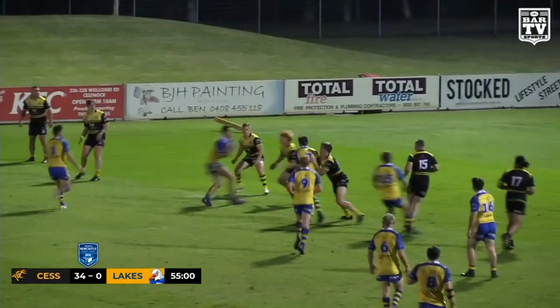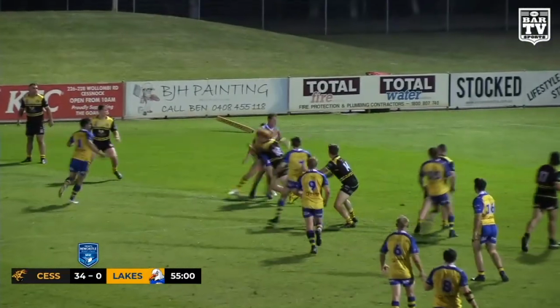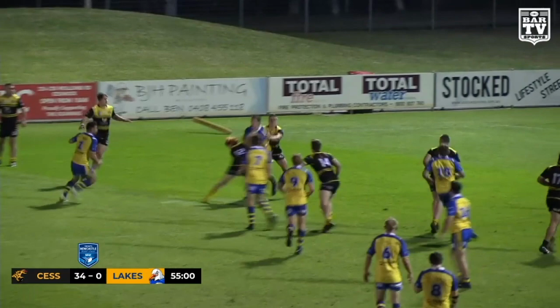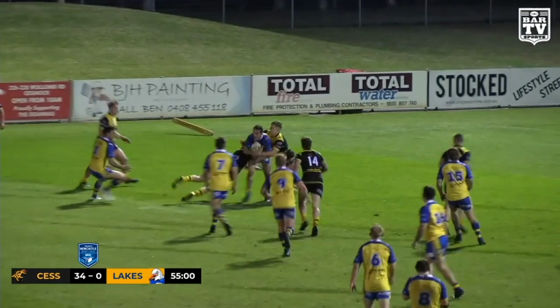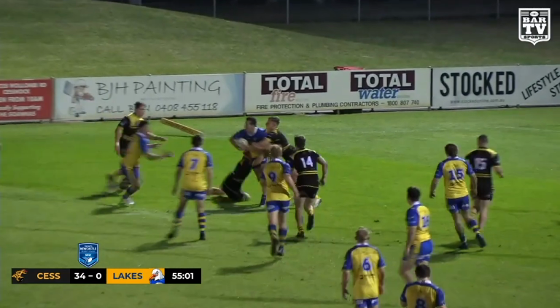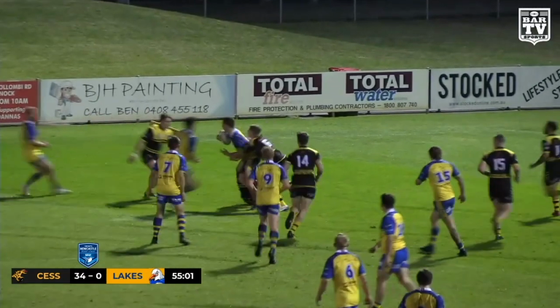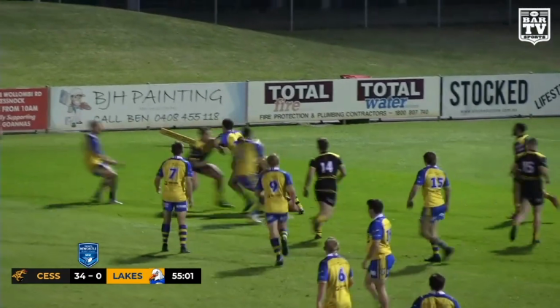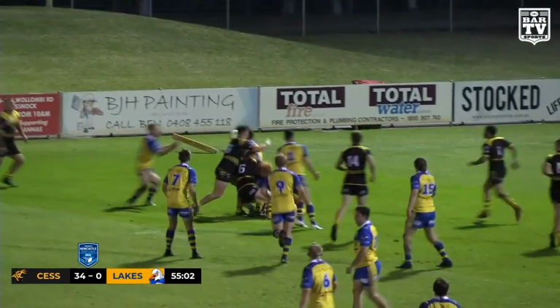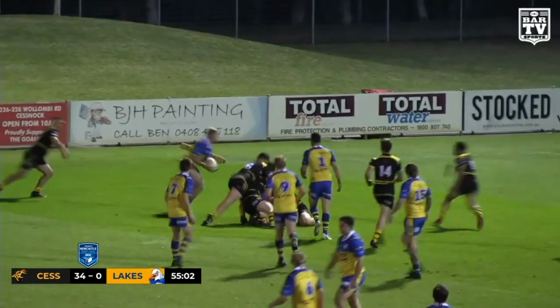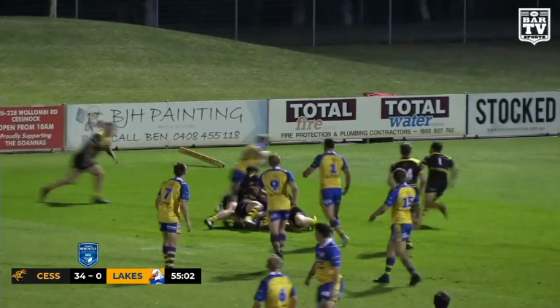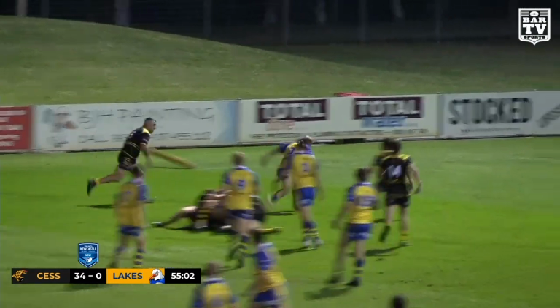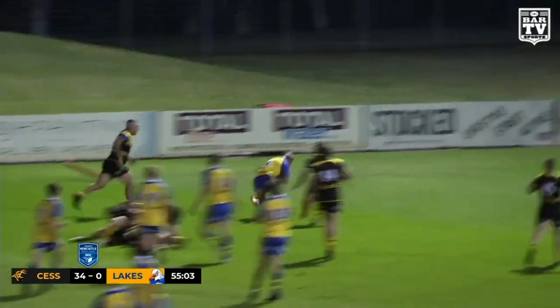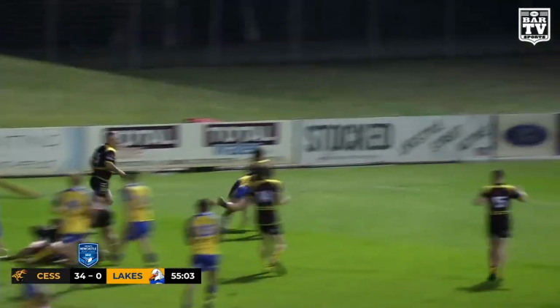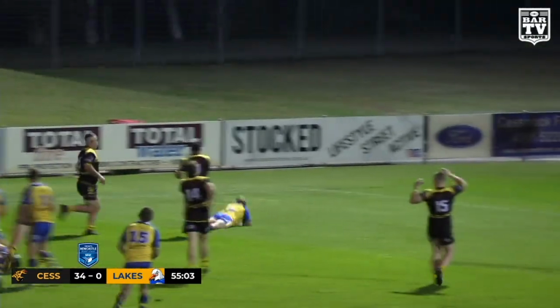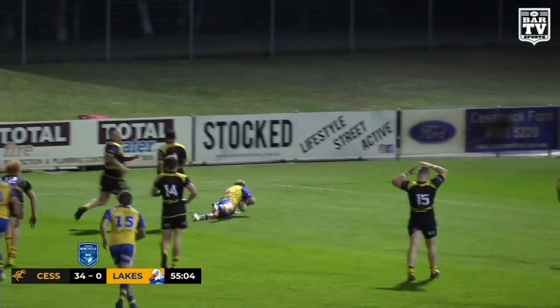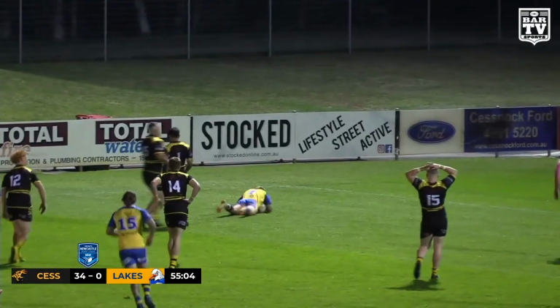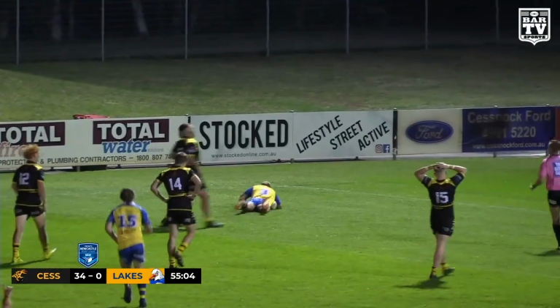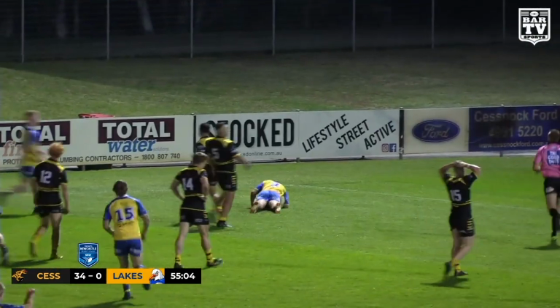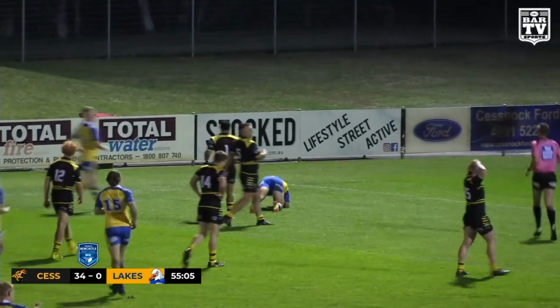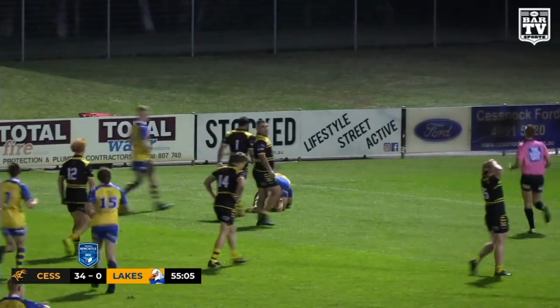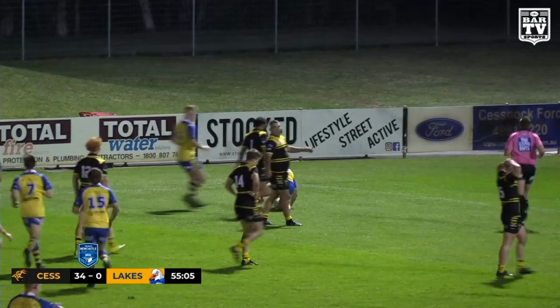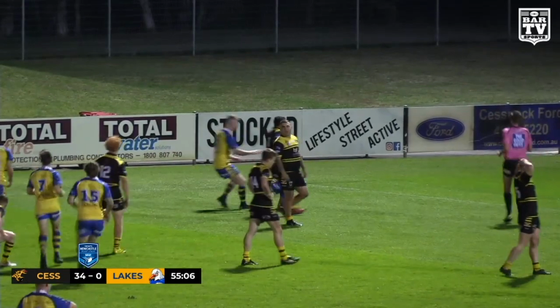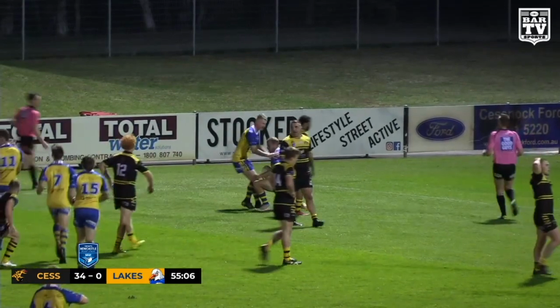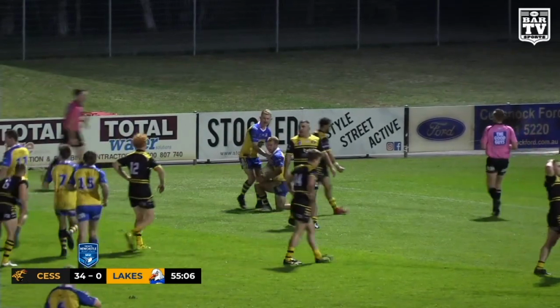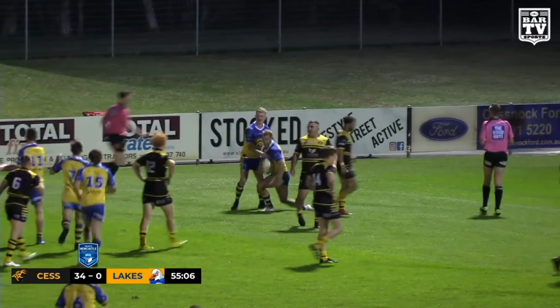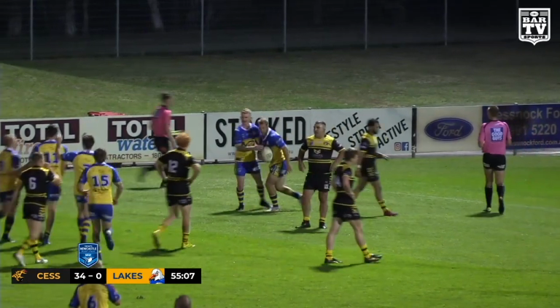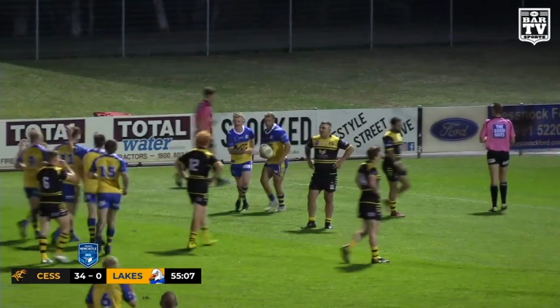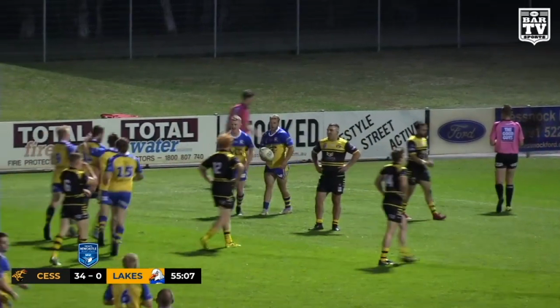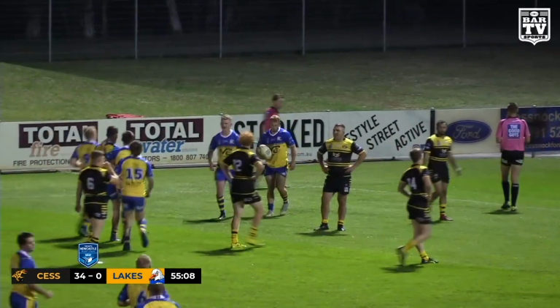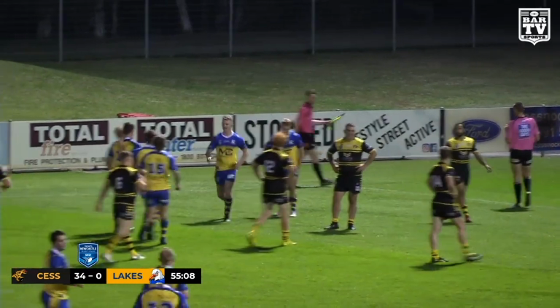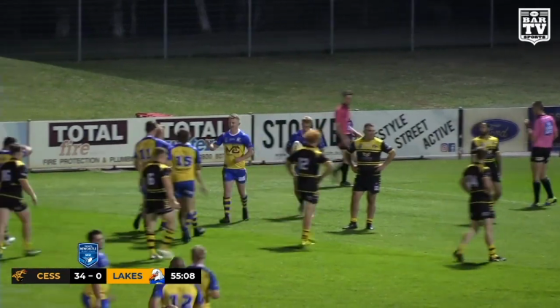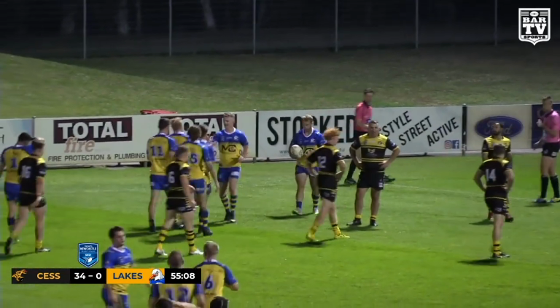Short ball there, plenty of traffic, pops the ball out — and we've got a try finally for the Seagulls. Callum Guest, I think it is, out there on that far side.